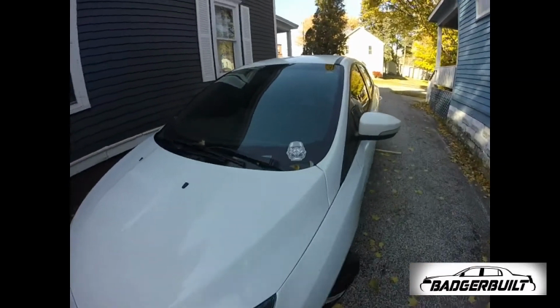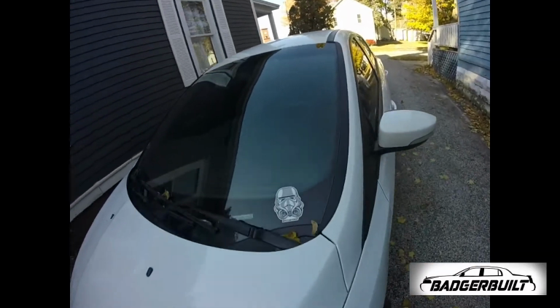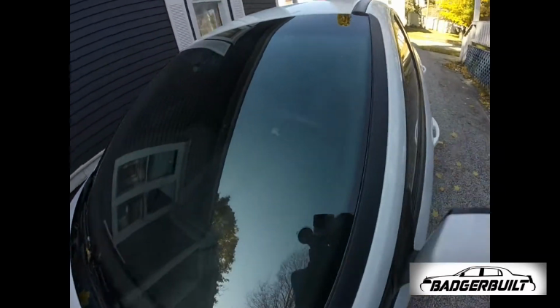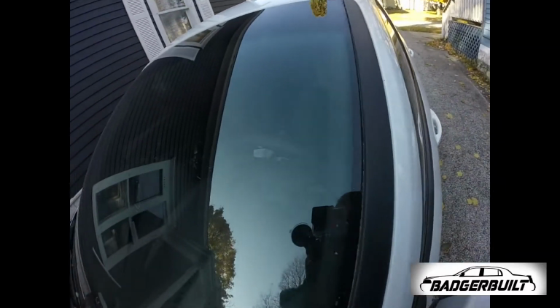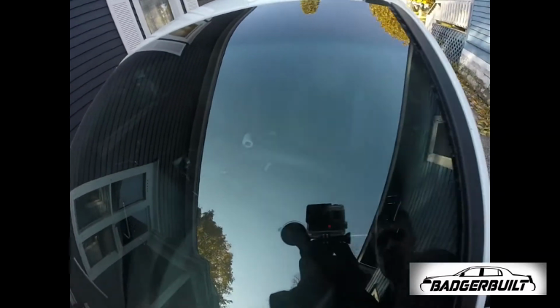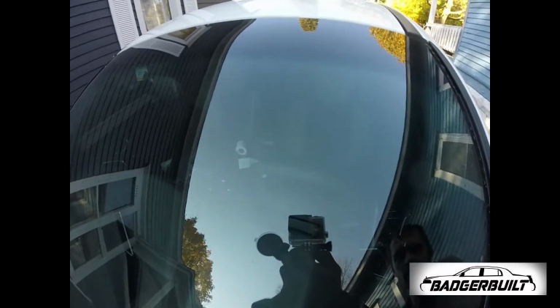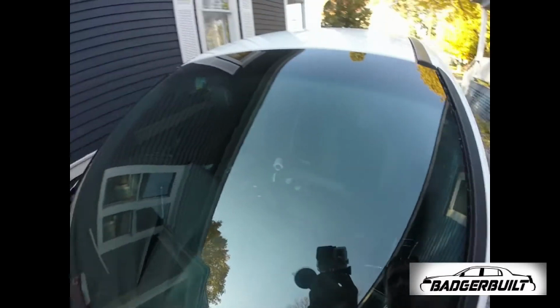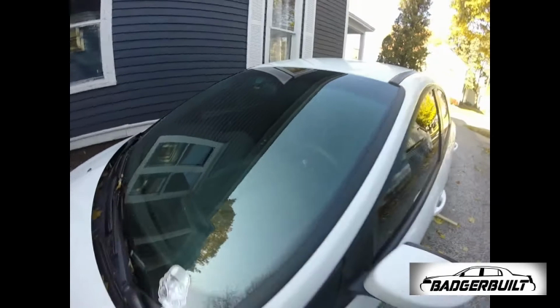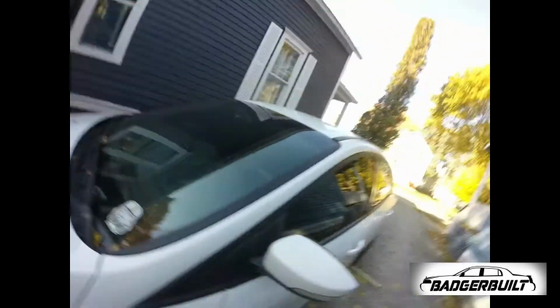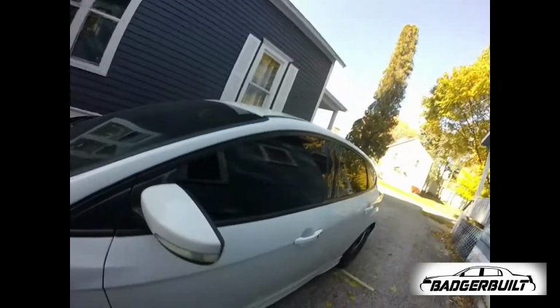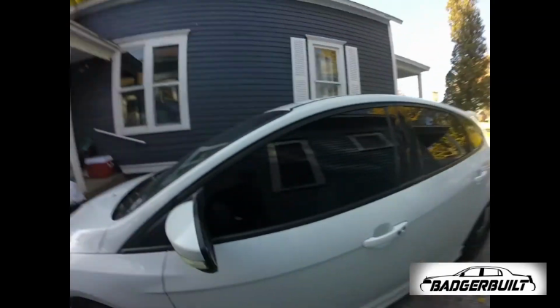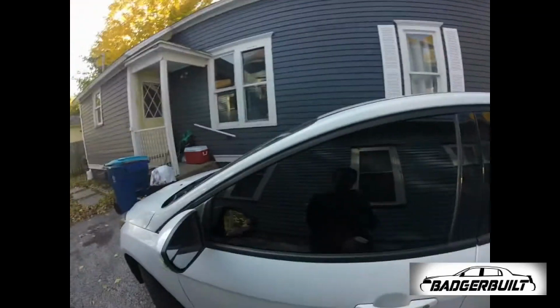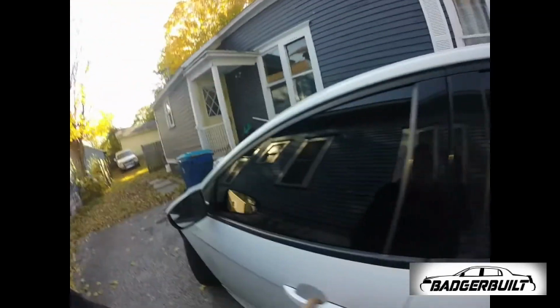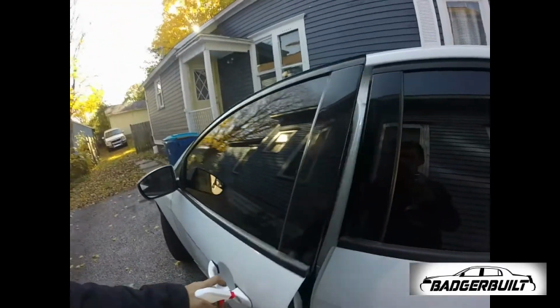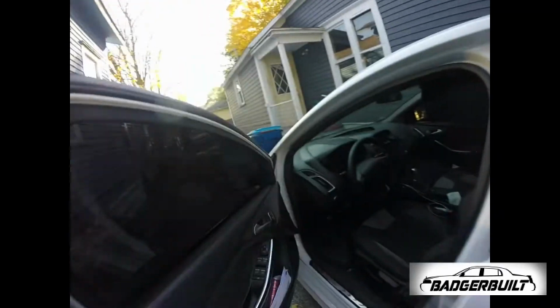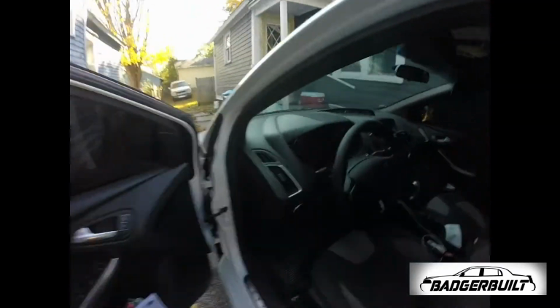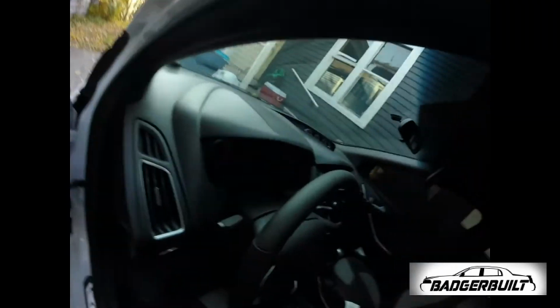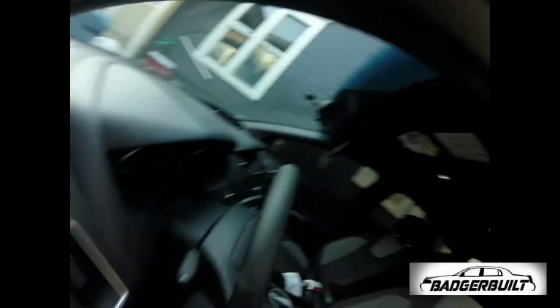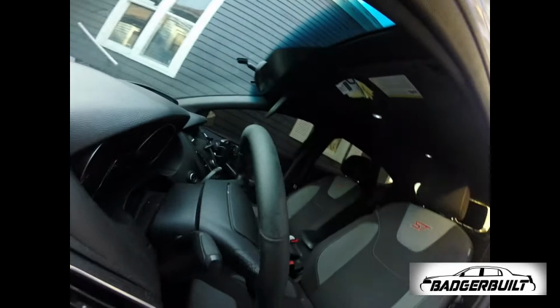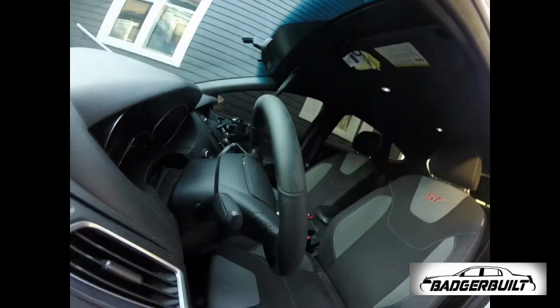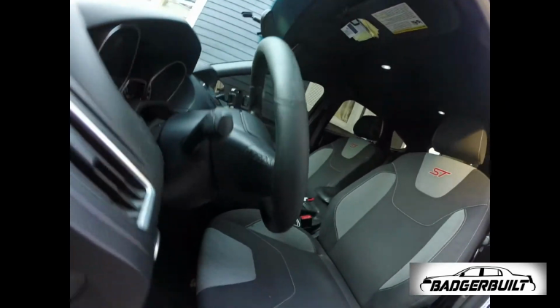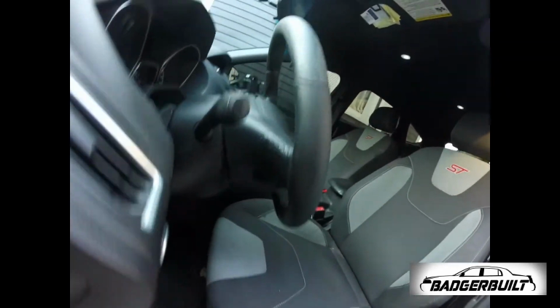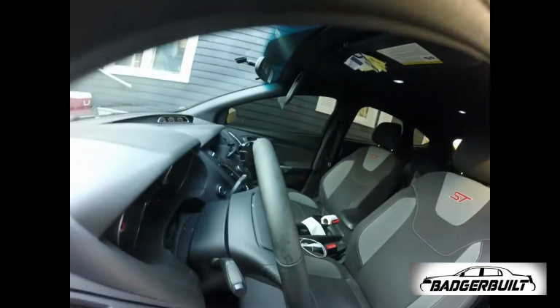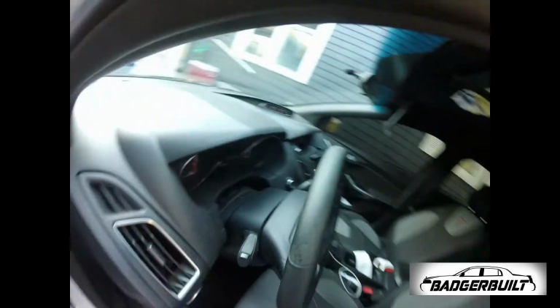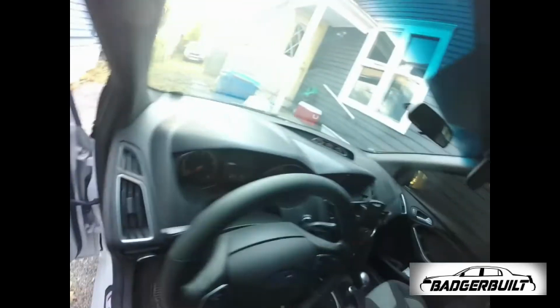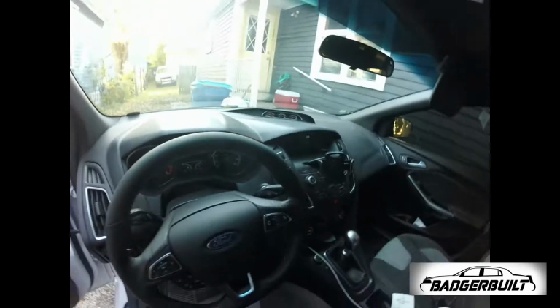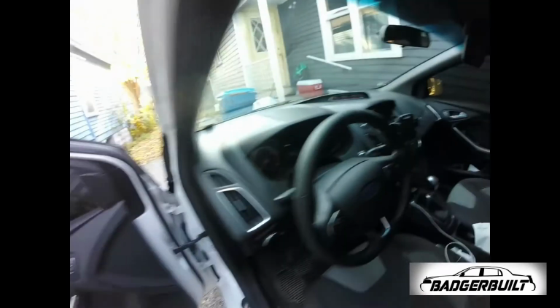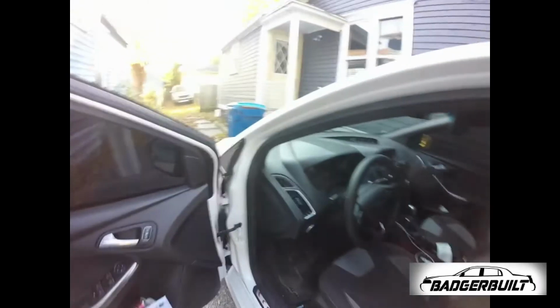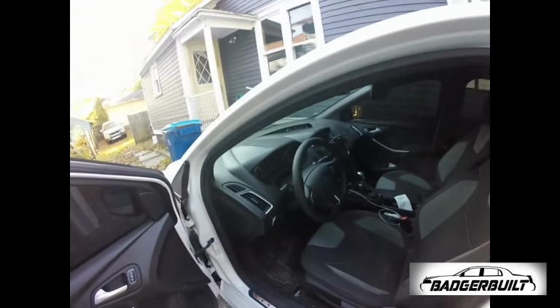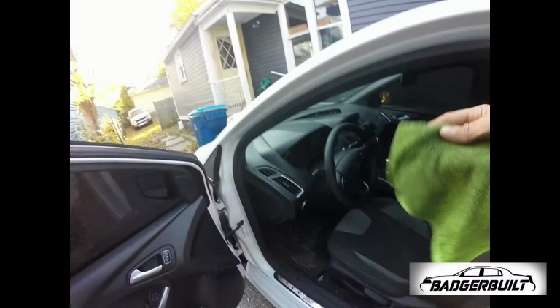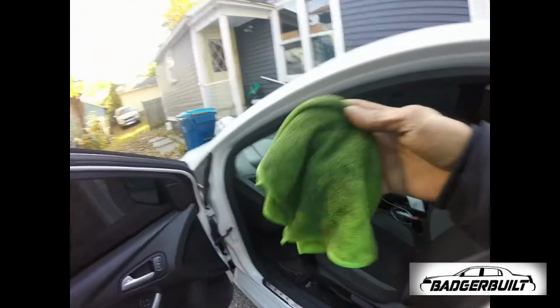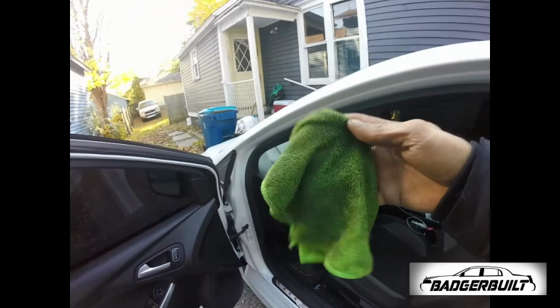It looks way better. It really does look better, even though the steering wheel is worn. It's got all this grime off of it.